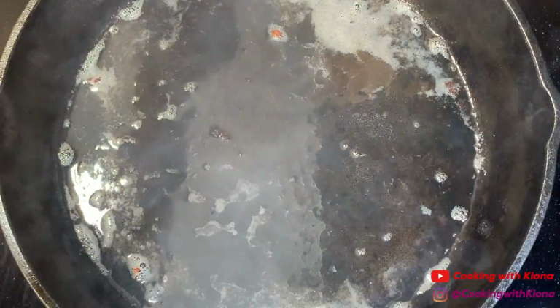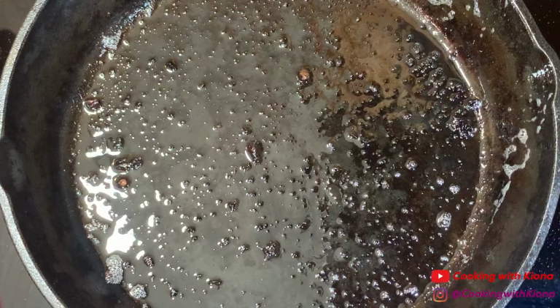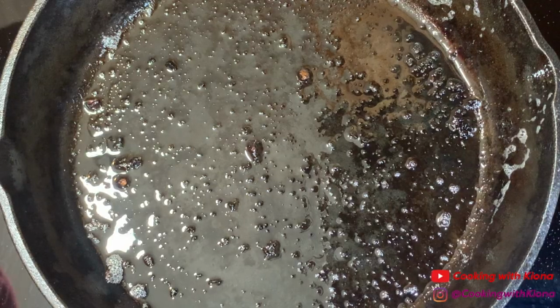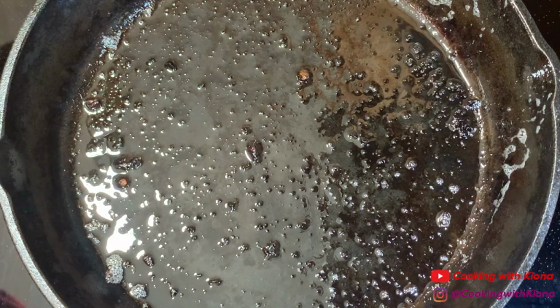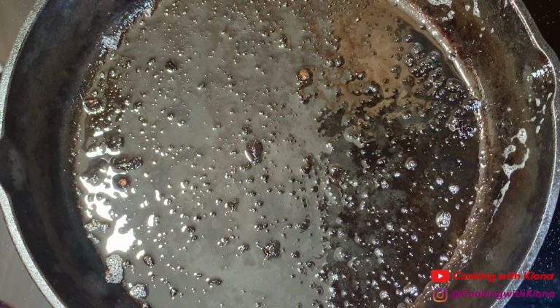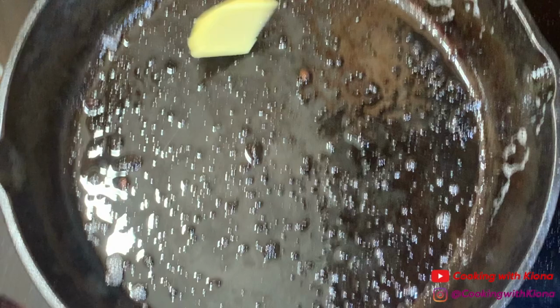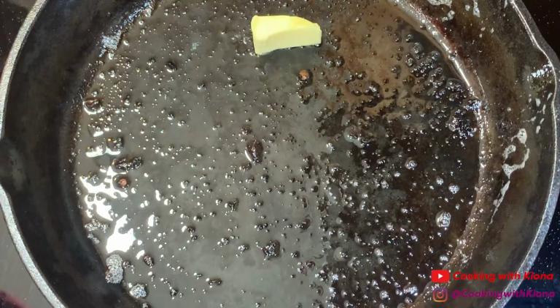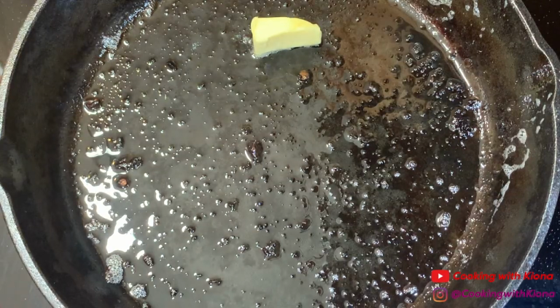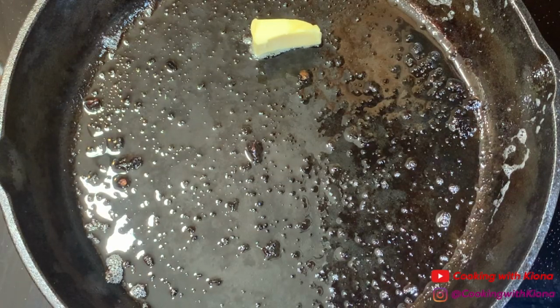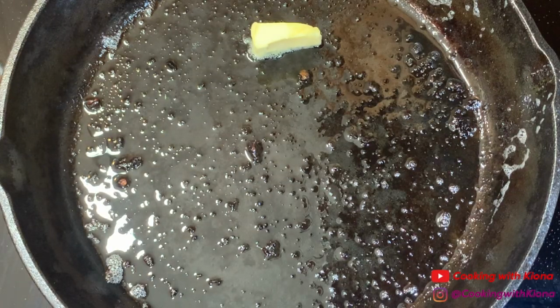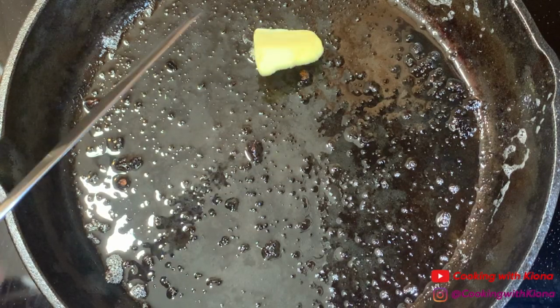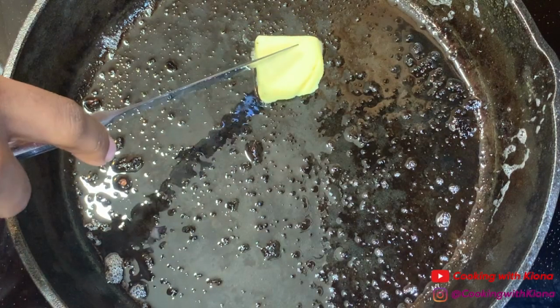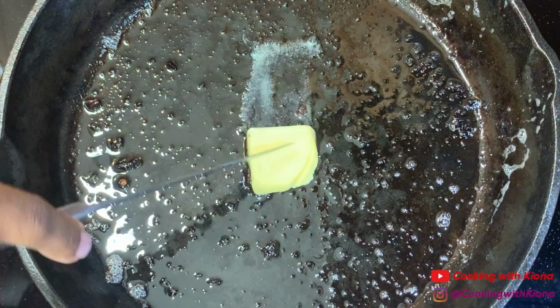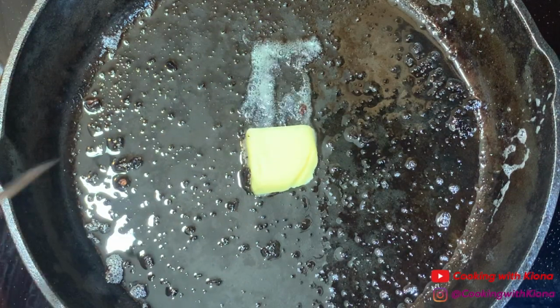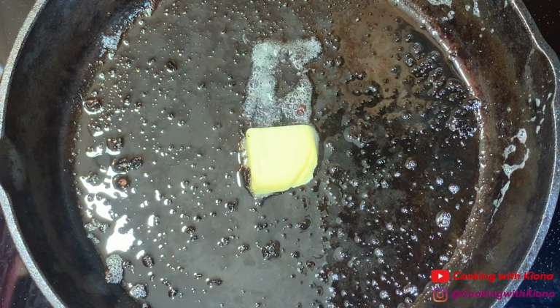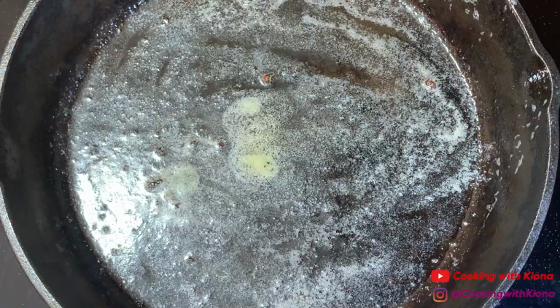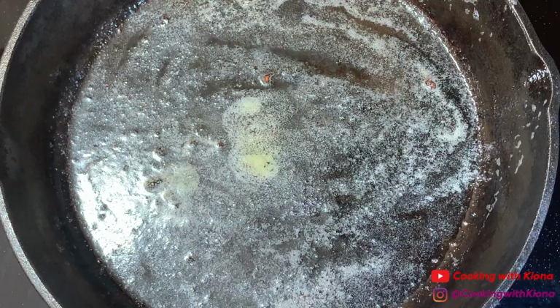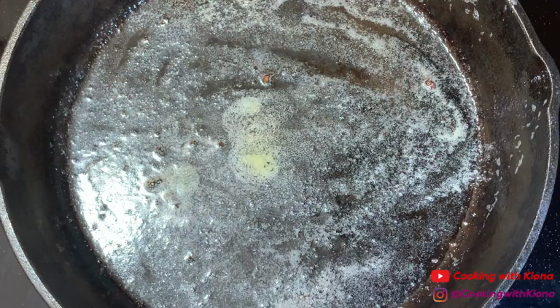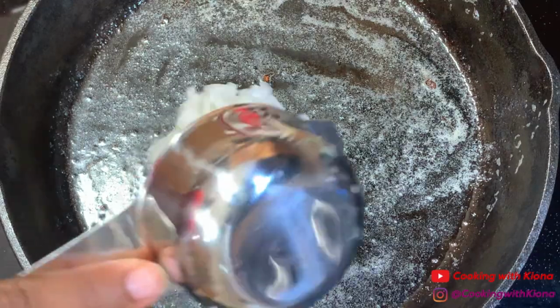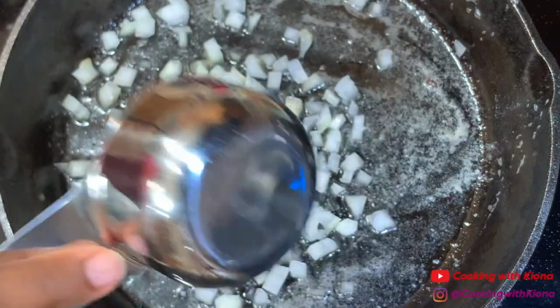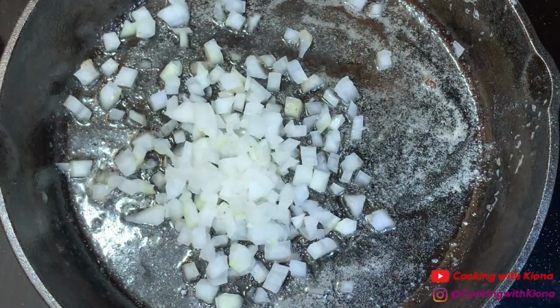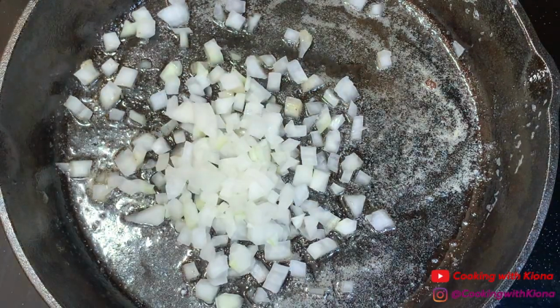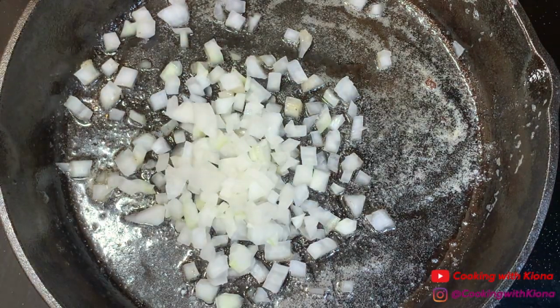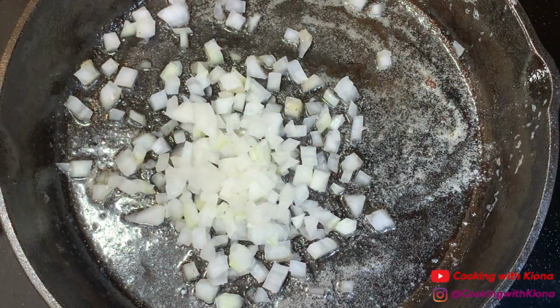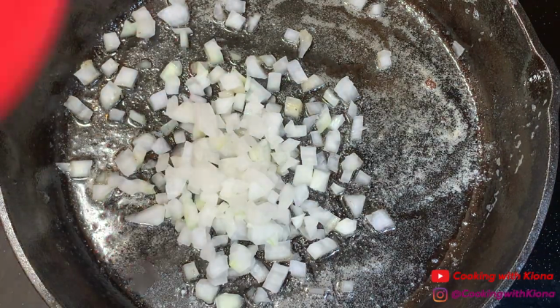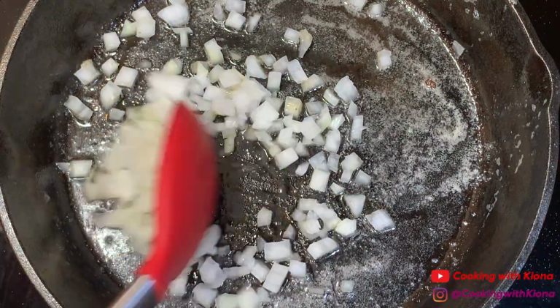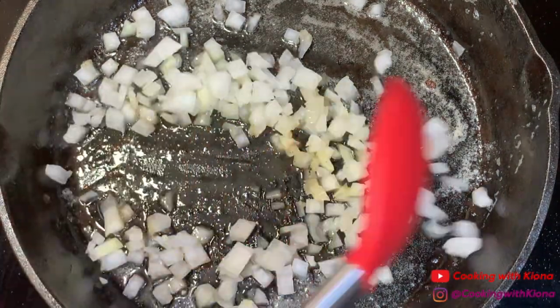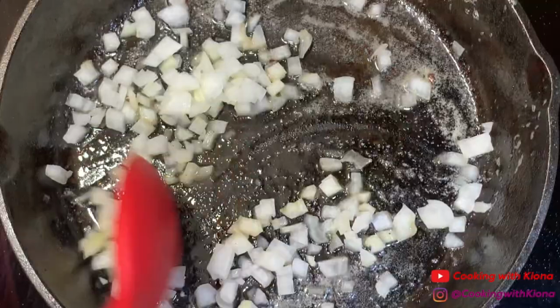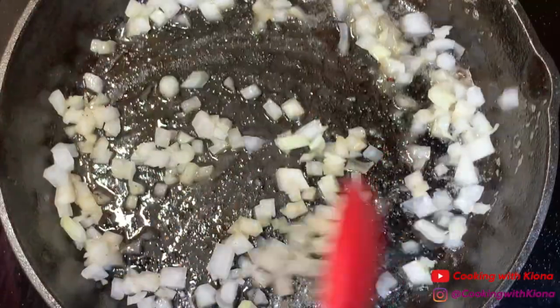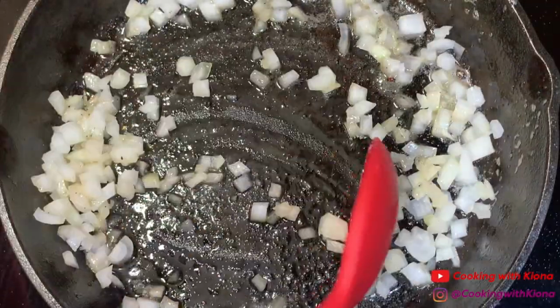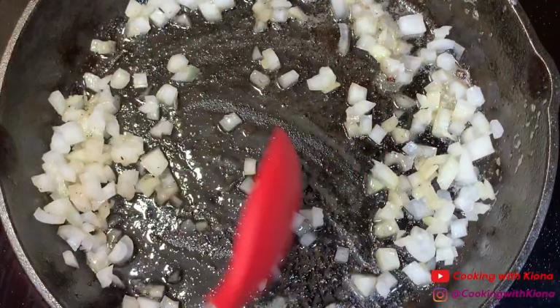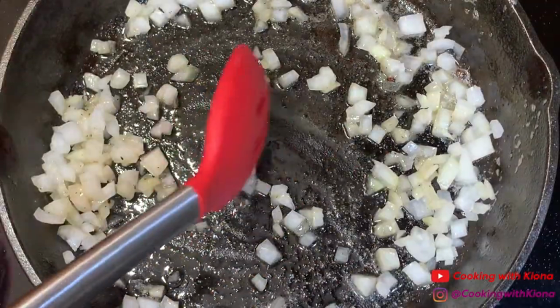Then add about a tablespoon of butter. Make sure not to remove all of the bacon fat — you still want some left over. Once the butter has melted, add a half a cup of diced onions. Sauté the onions for about five minutes.